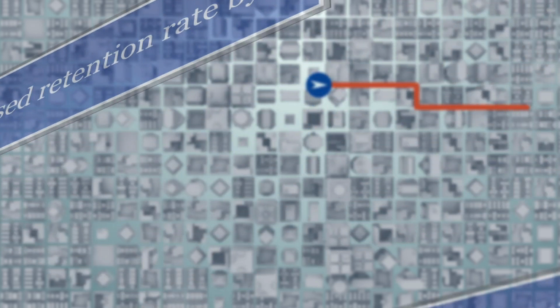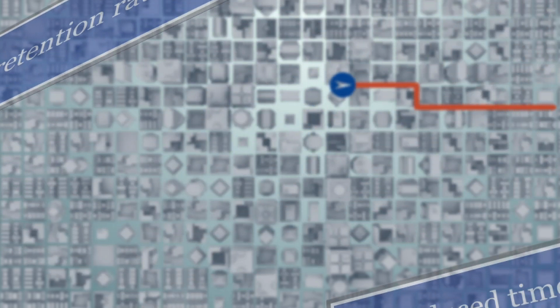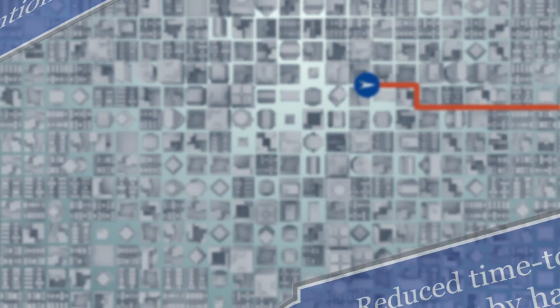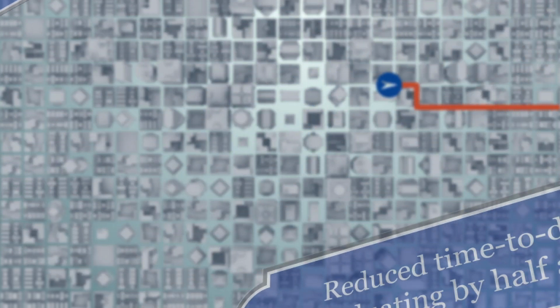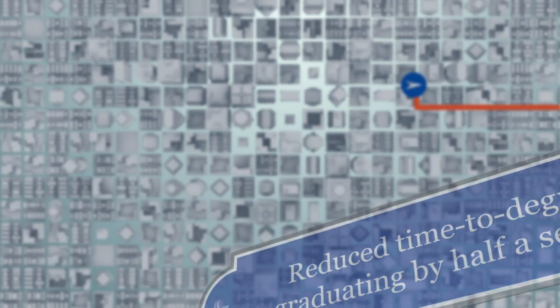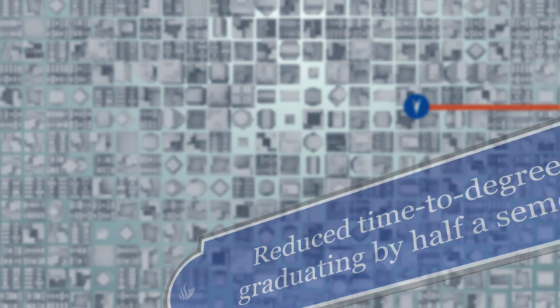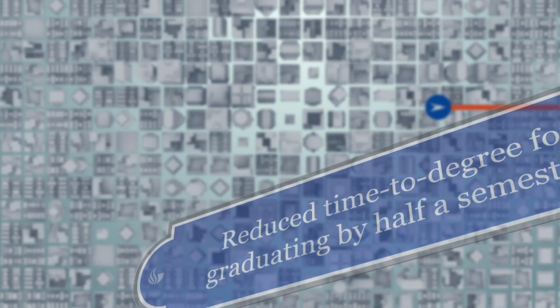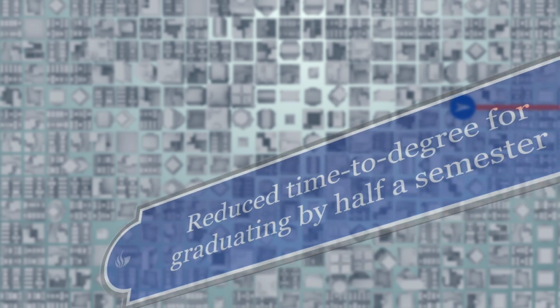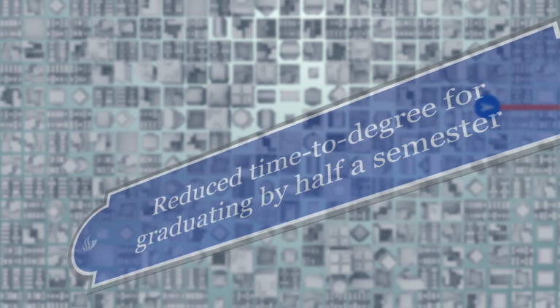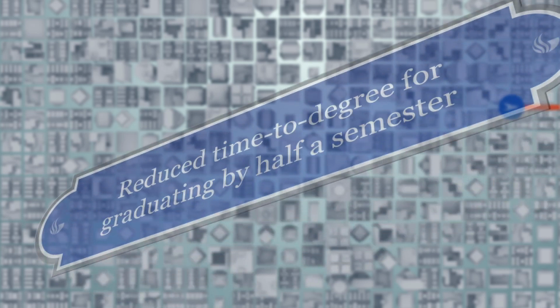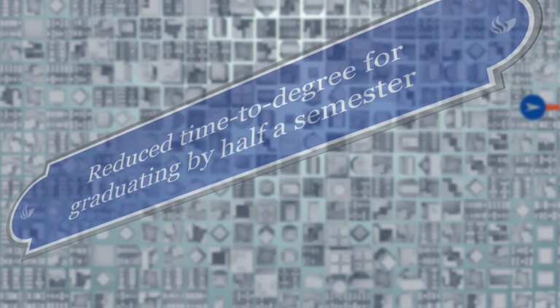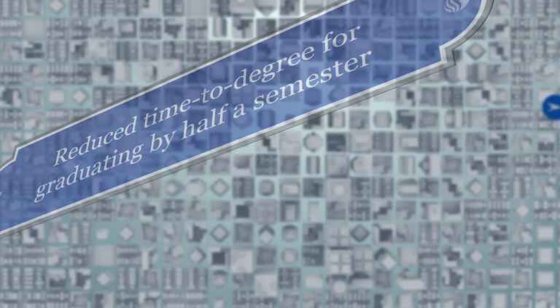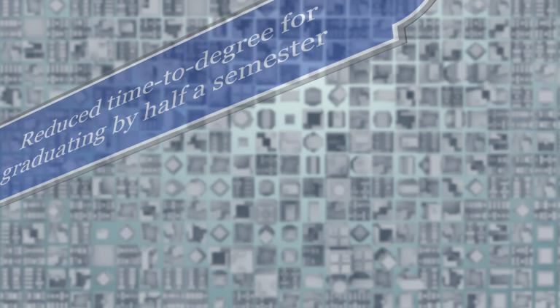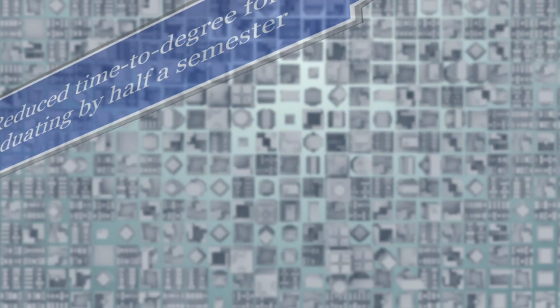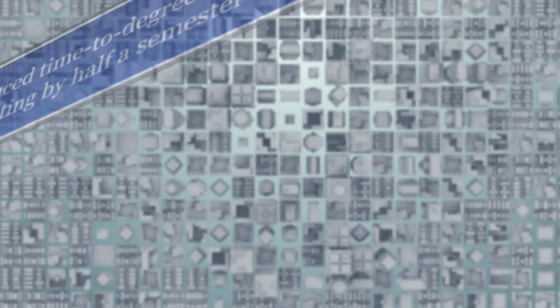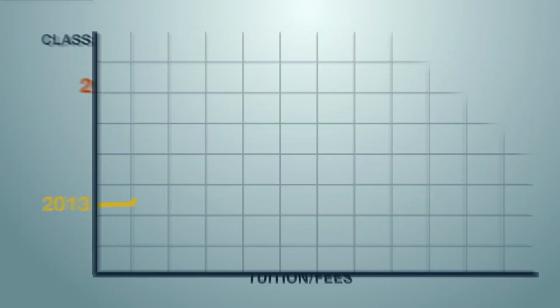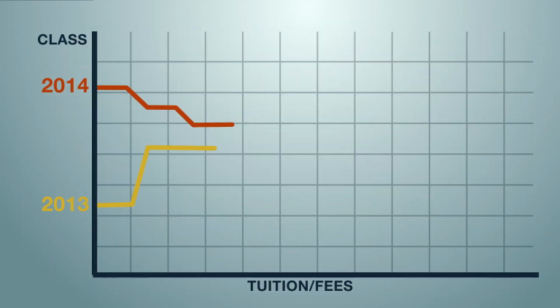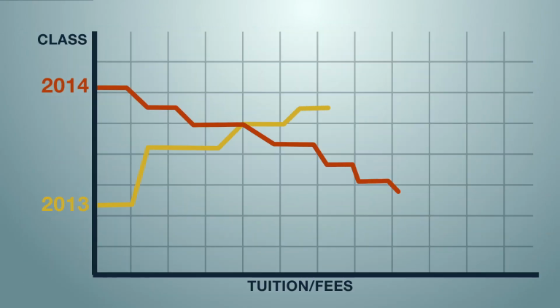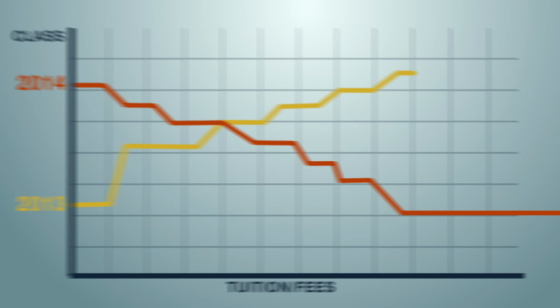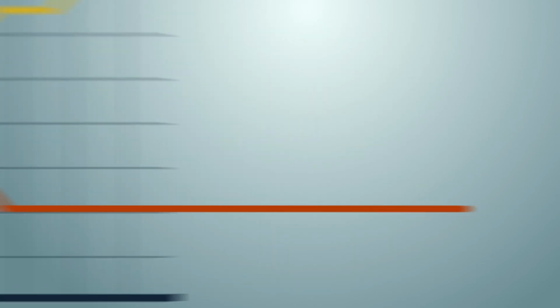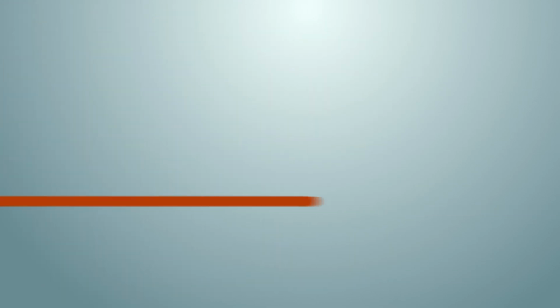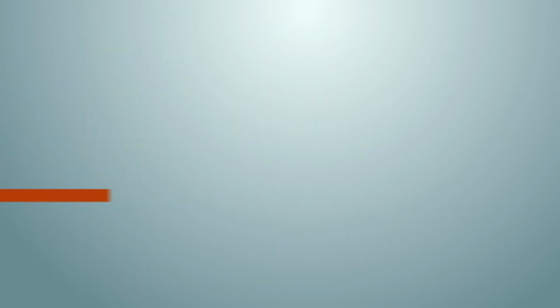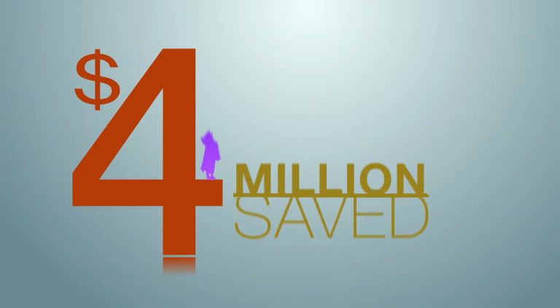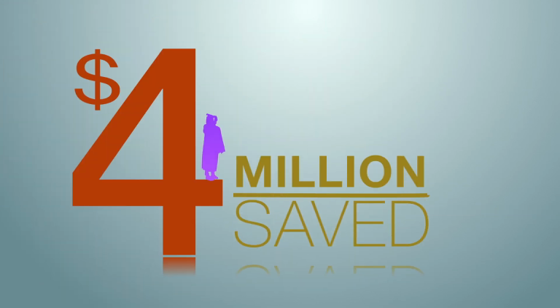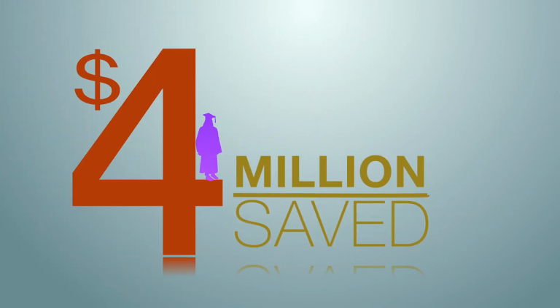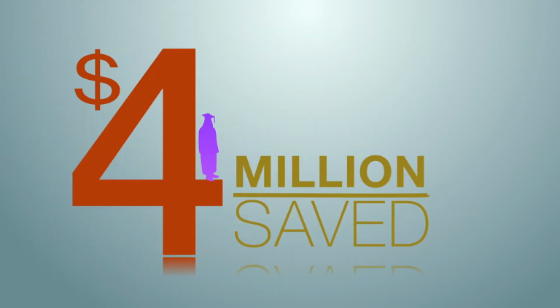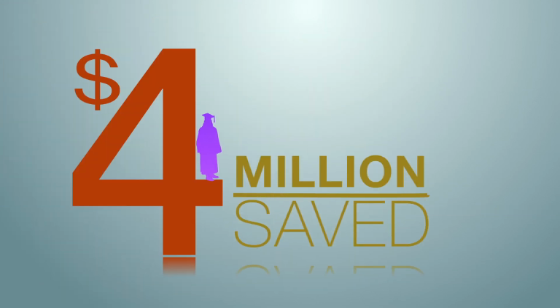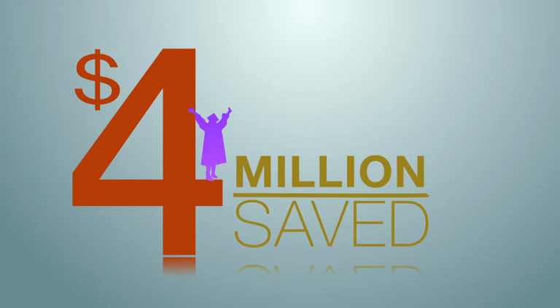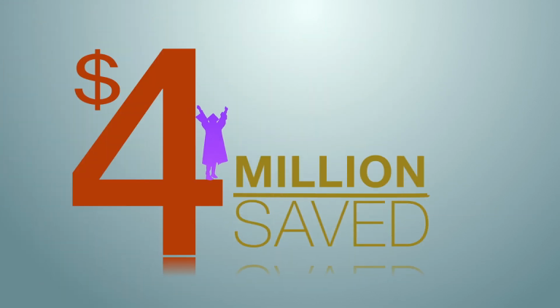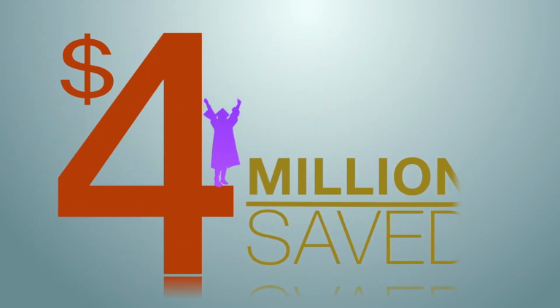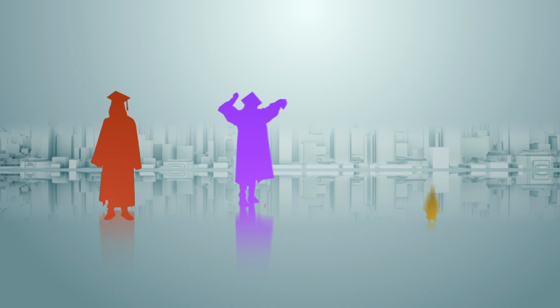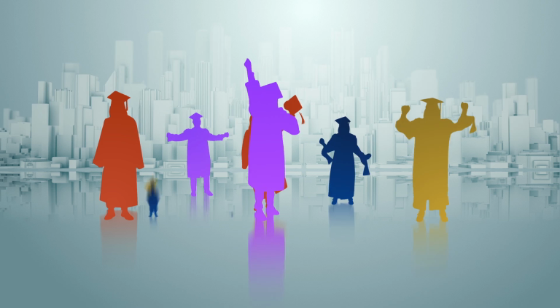The GPS system has also reduced time to degree for graduating students by almost half a semester, saving students time and money. This means the class of 2014 saved about $4 million in tuition and fees compared to graduates a year earlier.